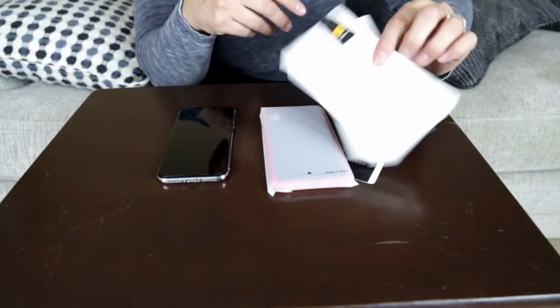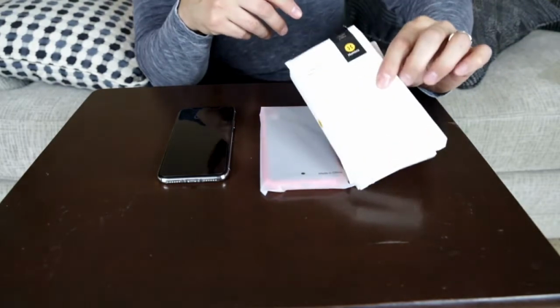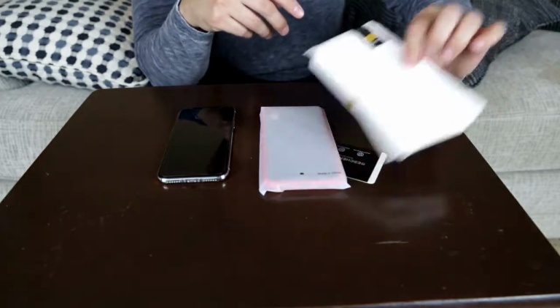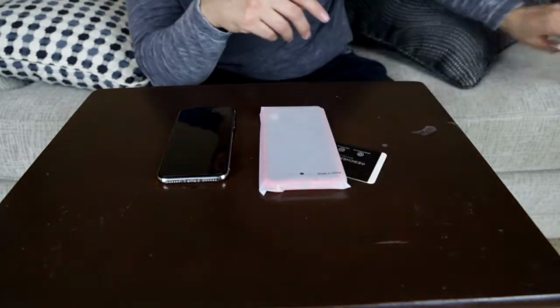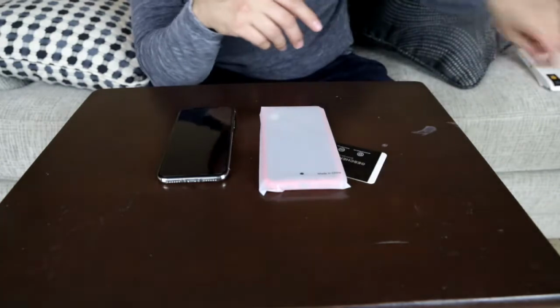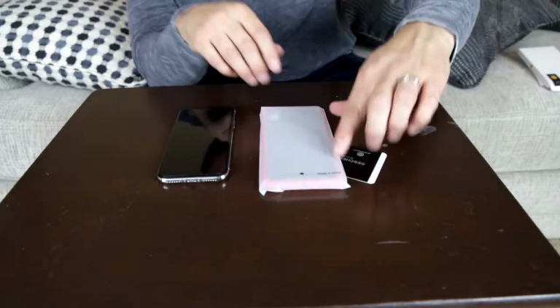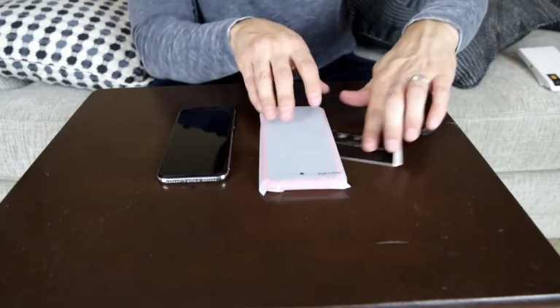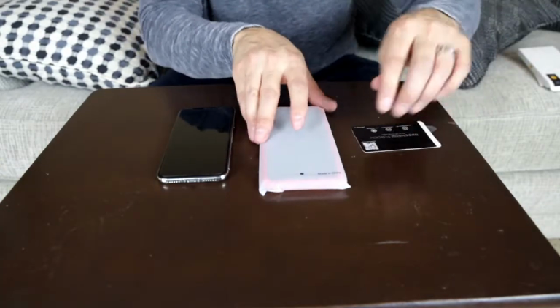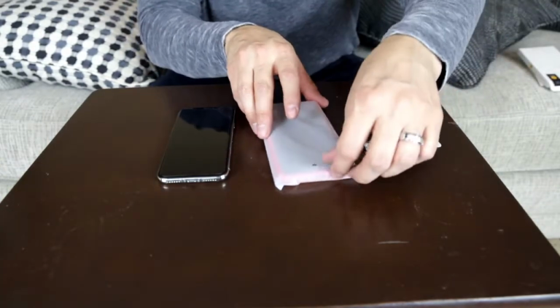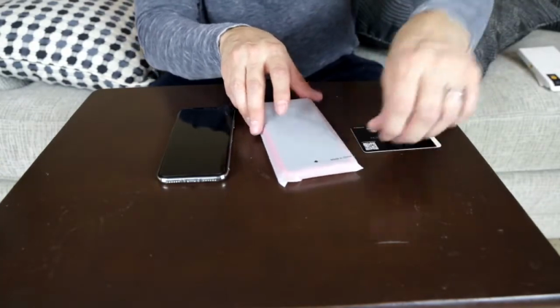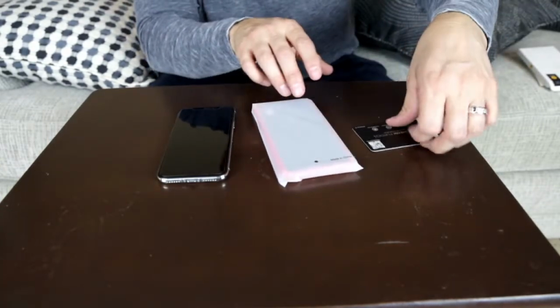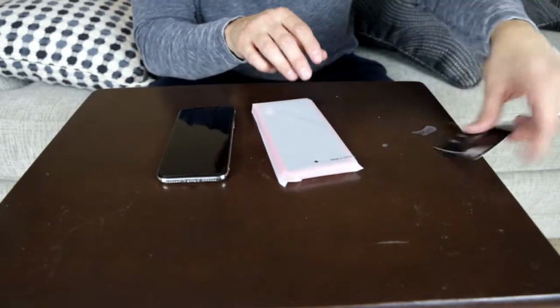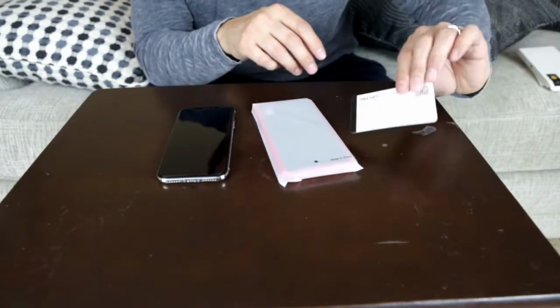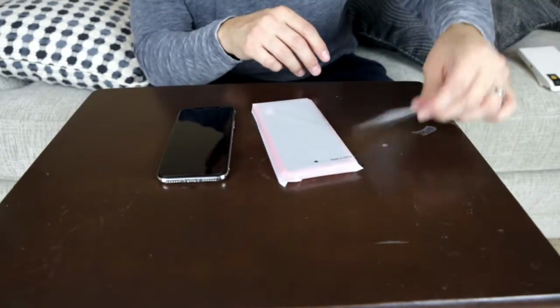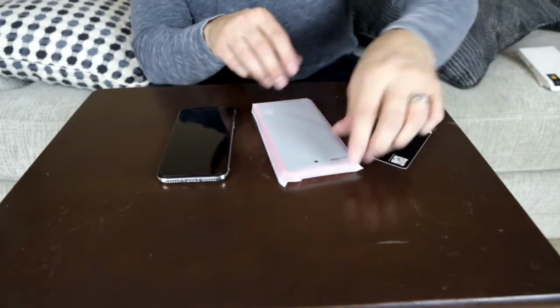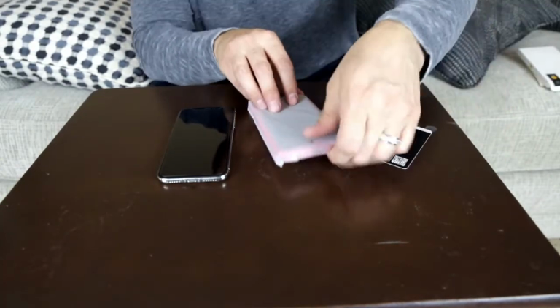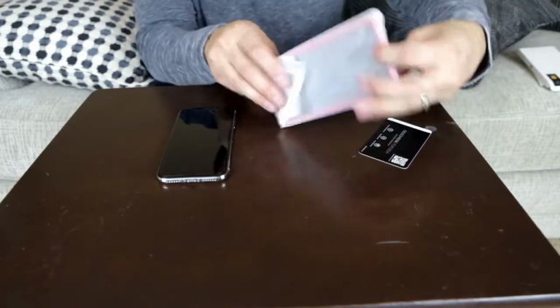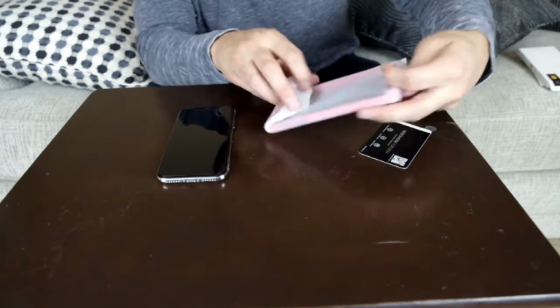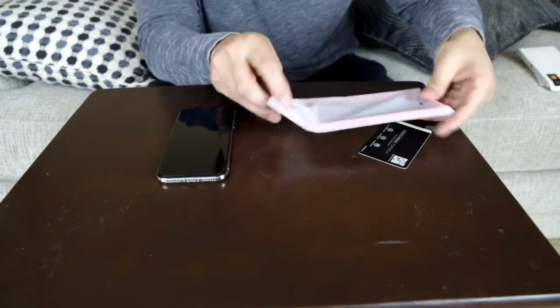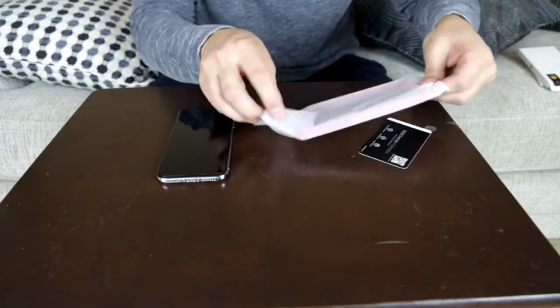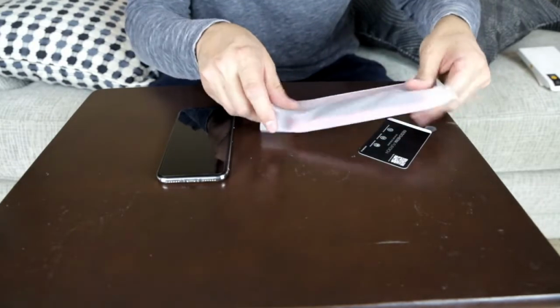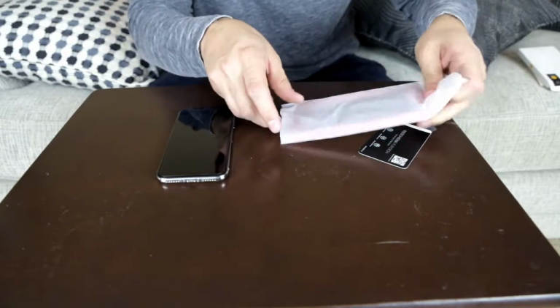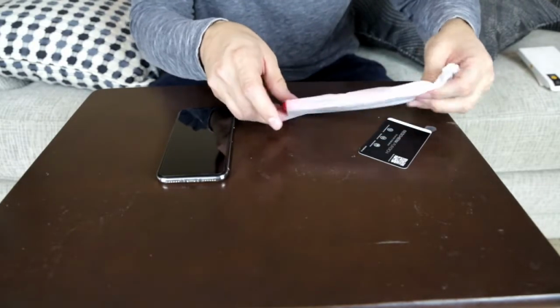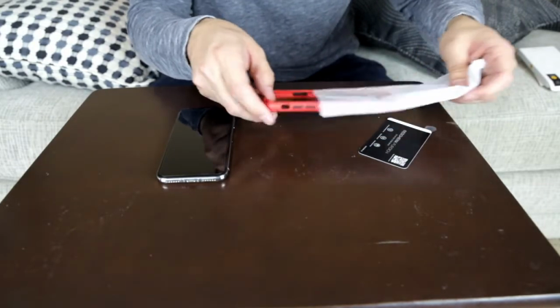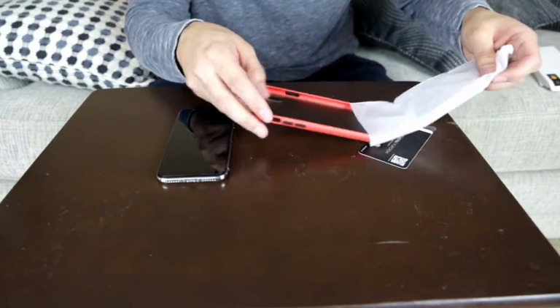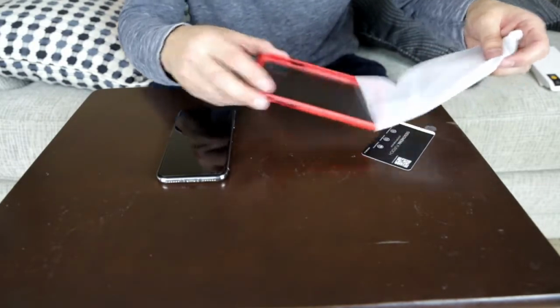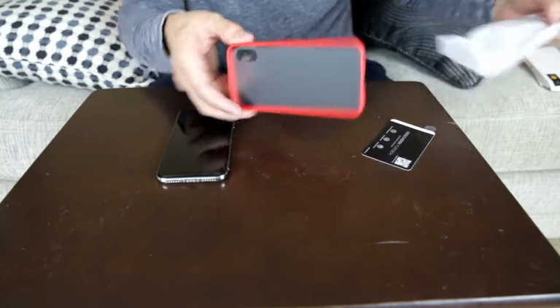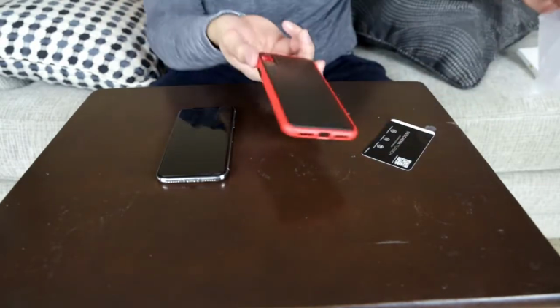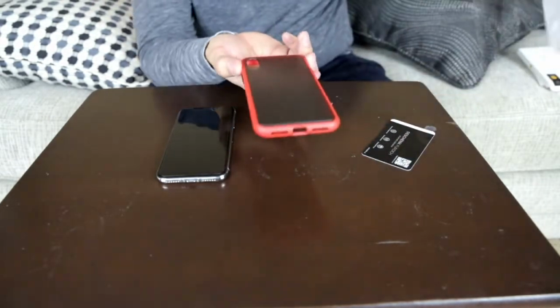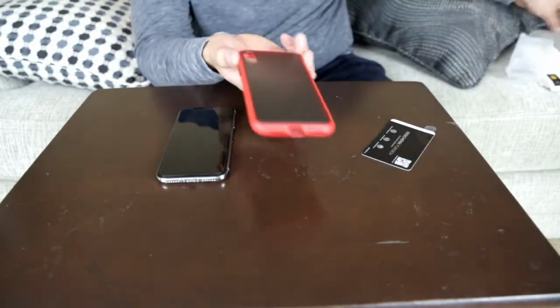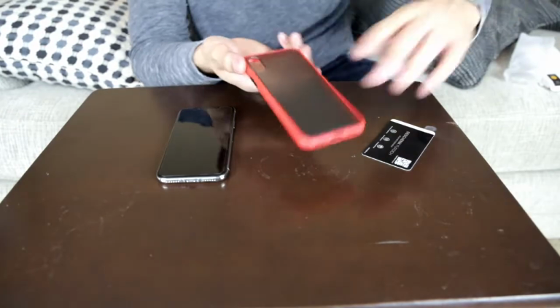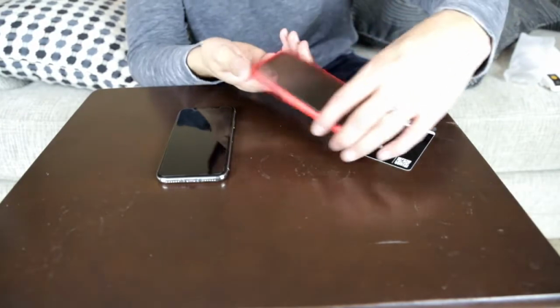This is the box right here. Nothing to see there. We do have this nice card that we got, and here is the case. Got the red case.